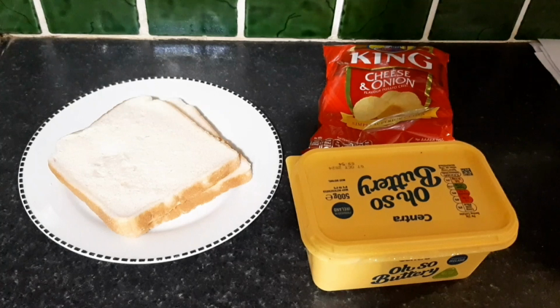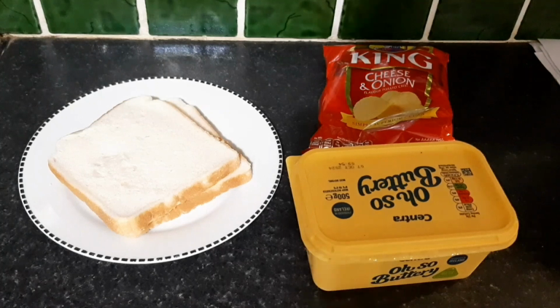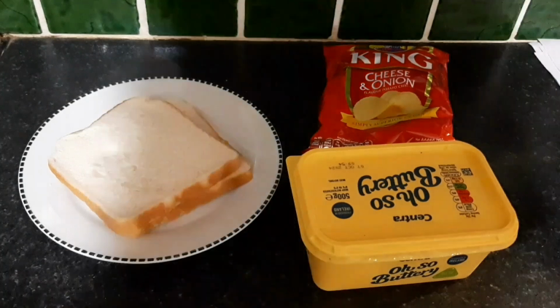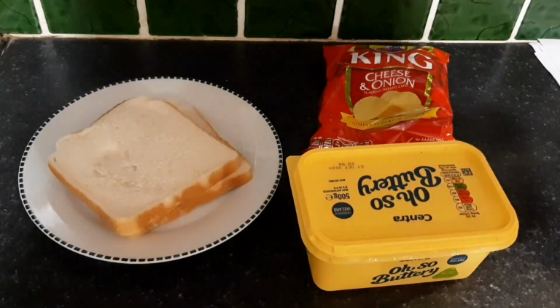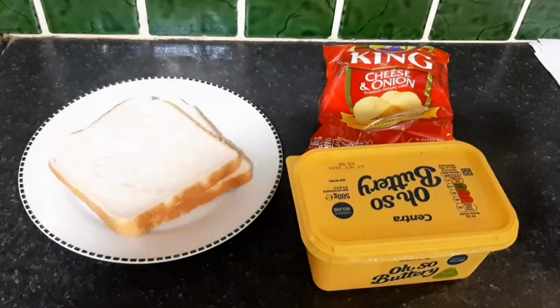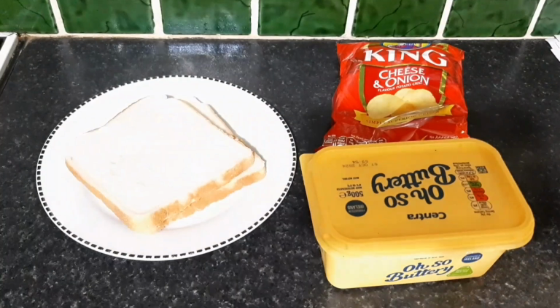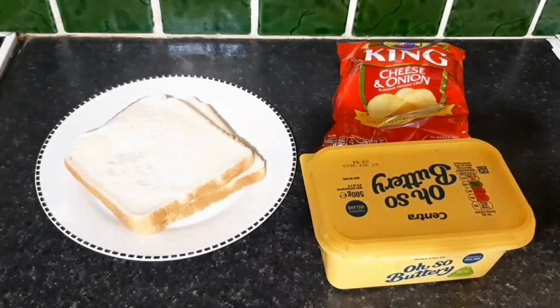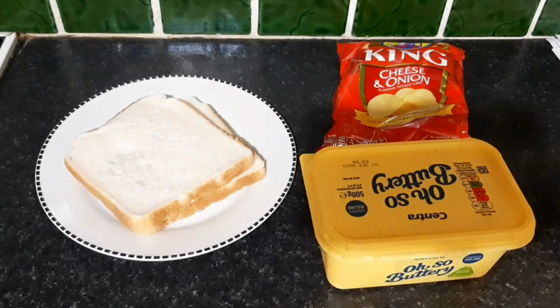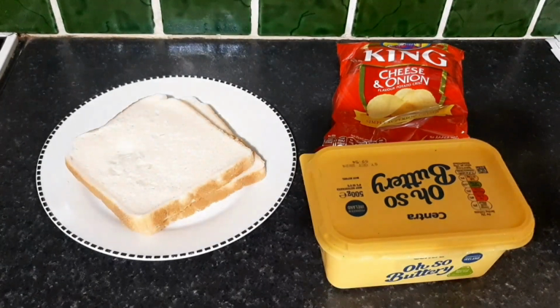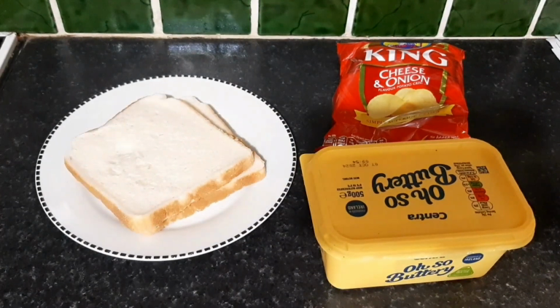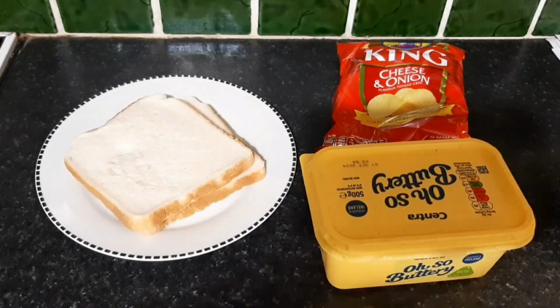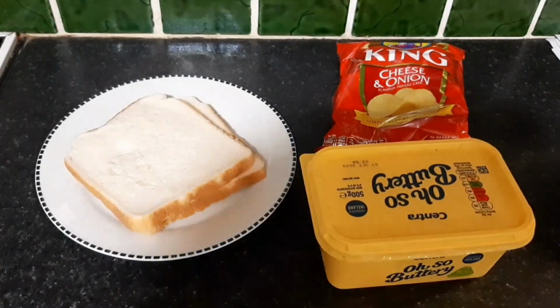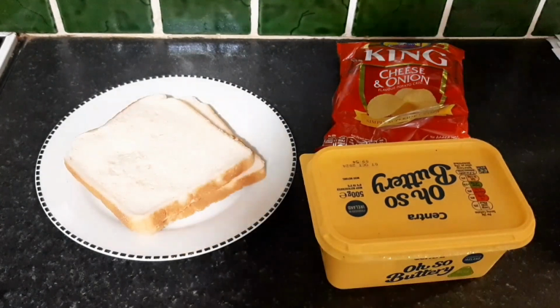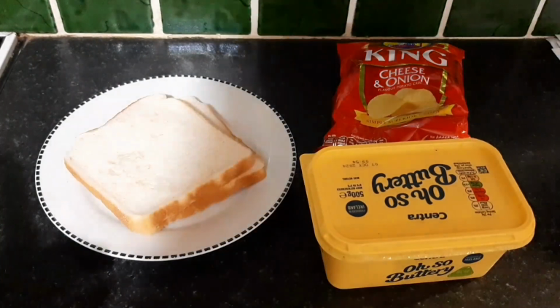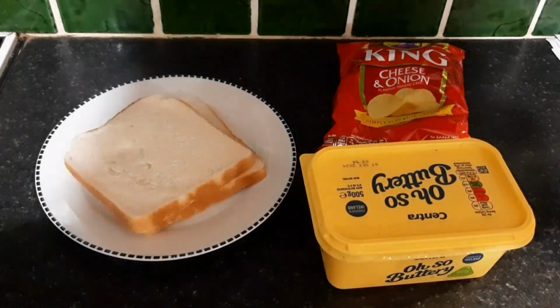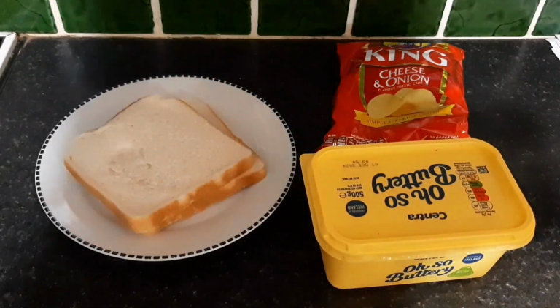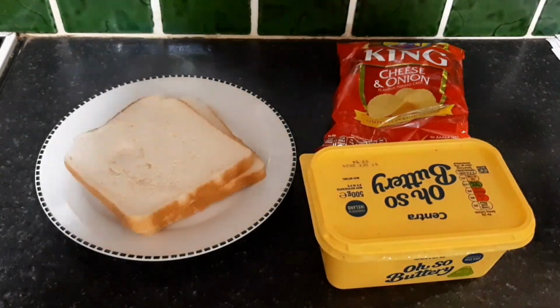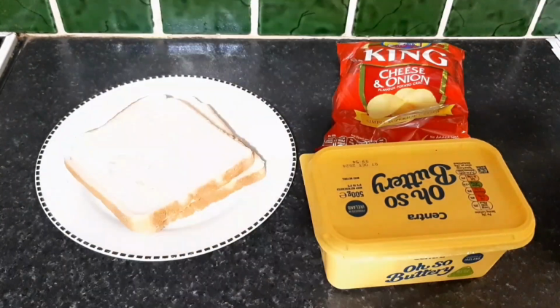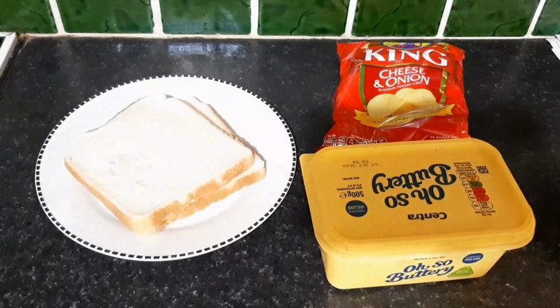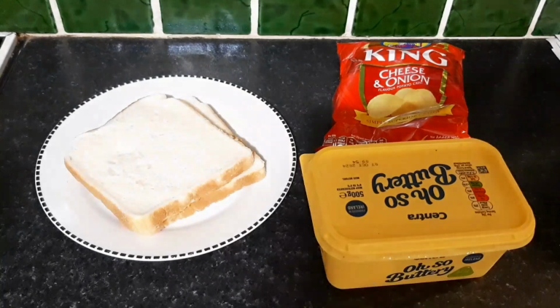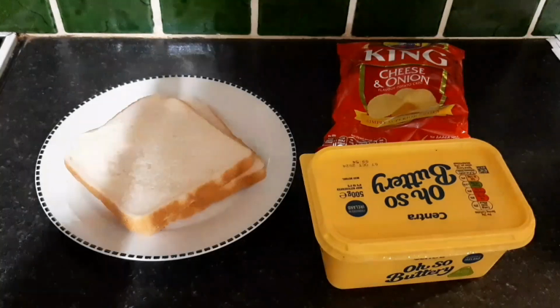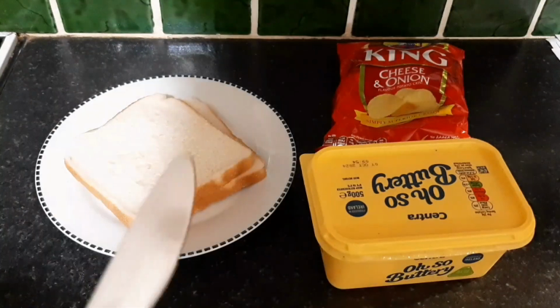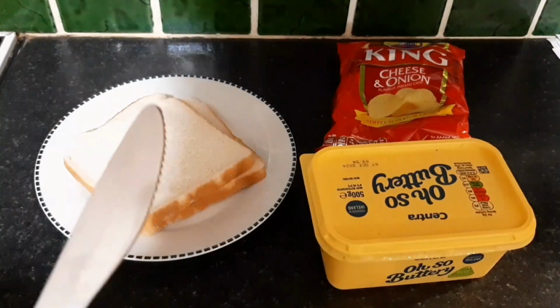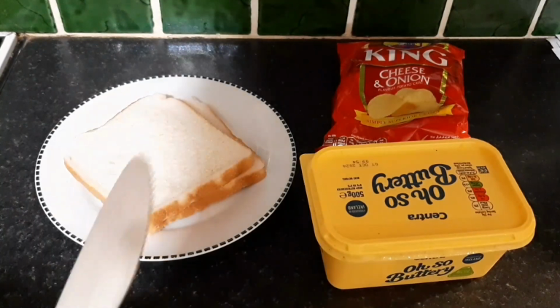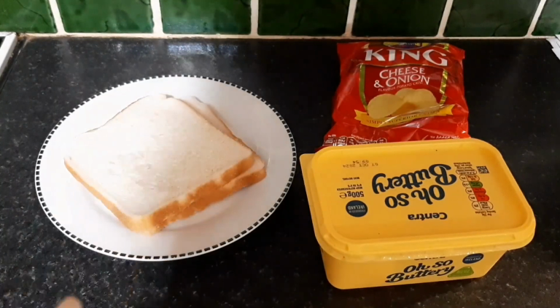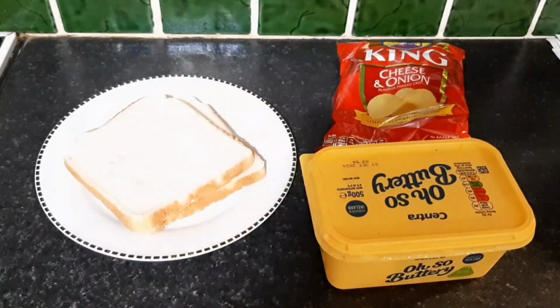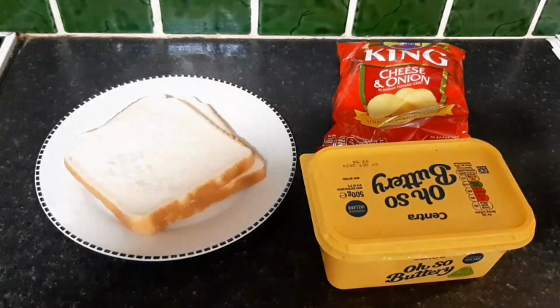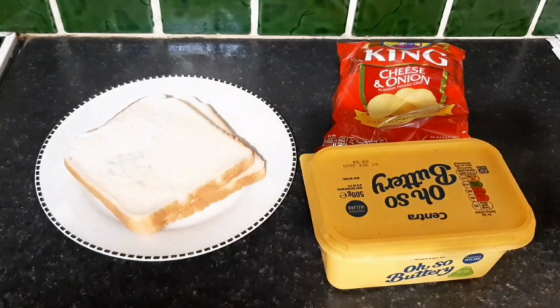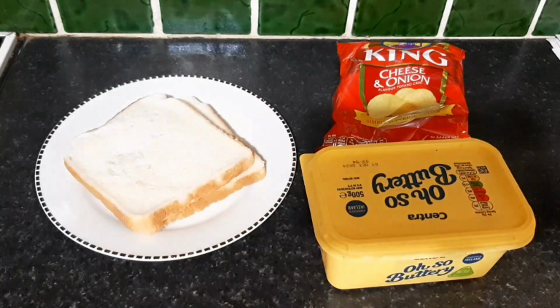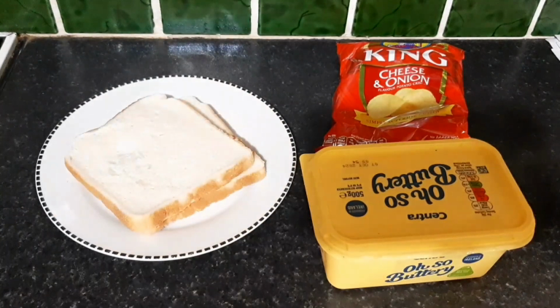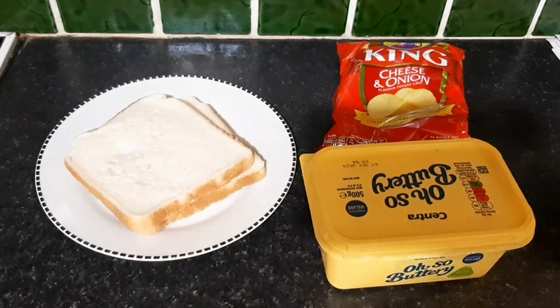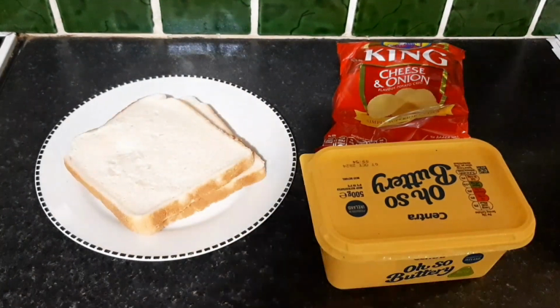Good evening and welcome to the Trash Picture Show. This evening I'm going to show you how to make an Irish Deluxe. I'm going to show you how to make a tato sandwich or a crisp sandwich — it depends on the branding.